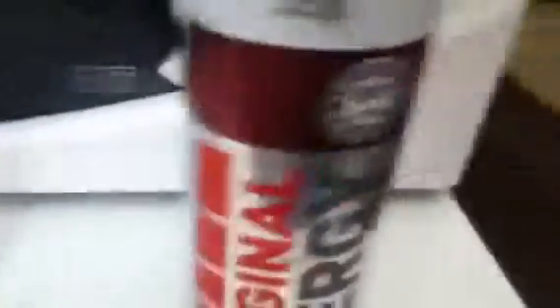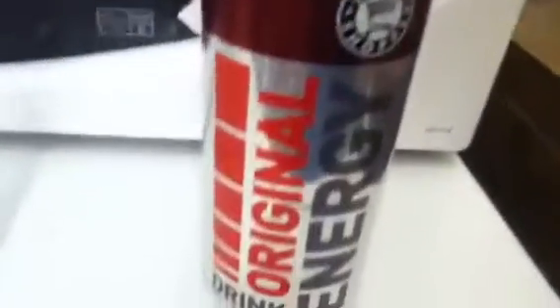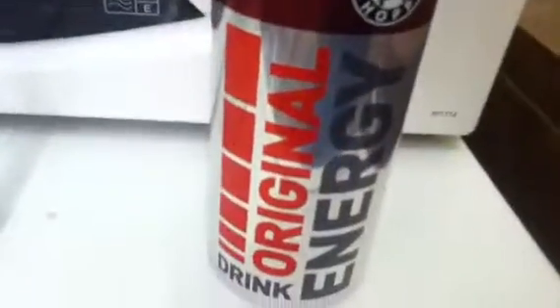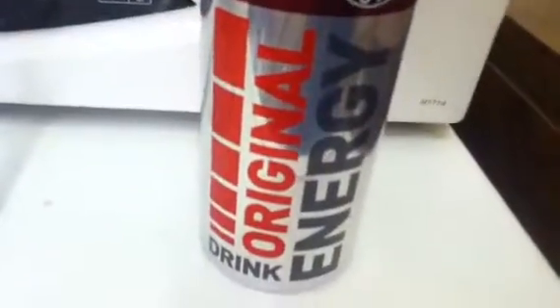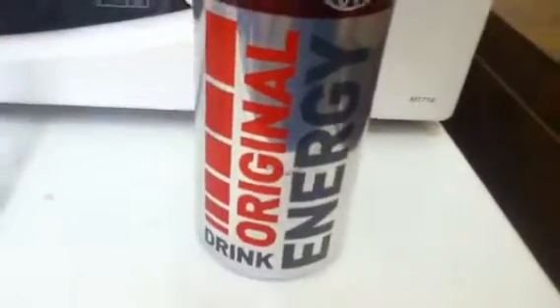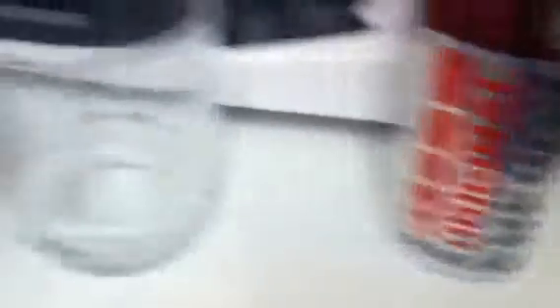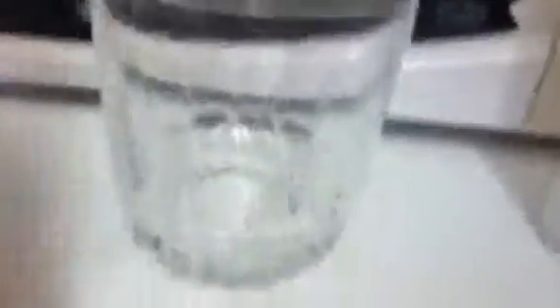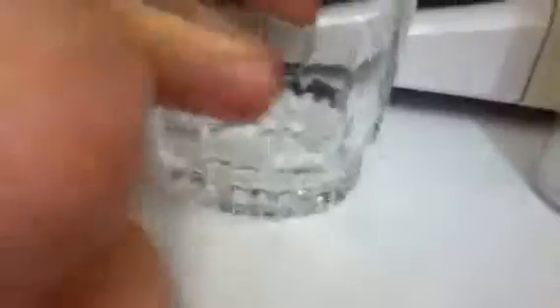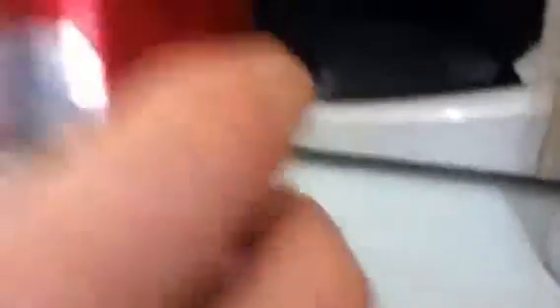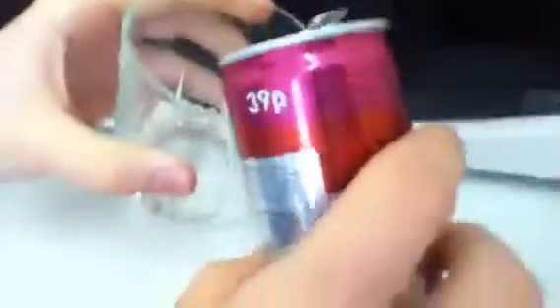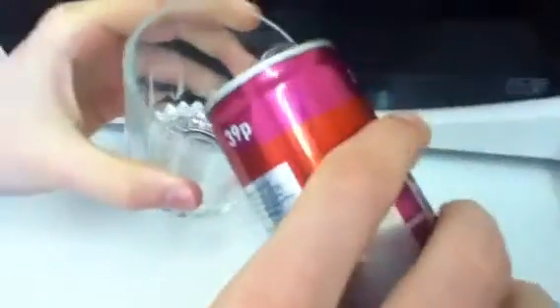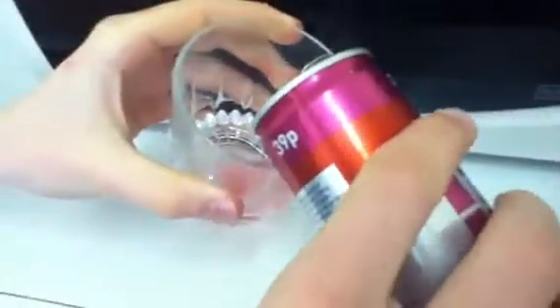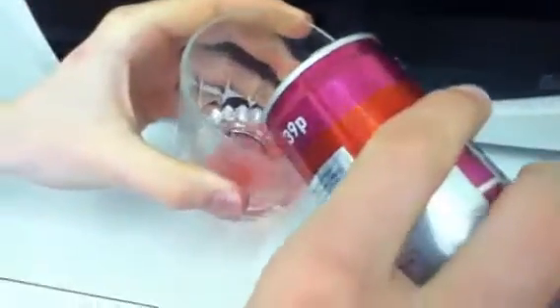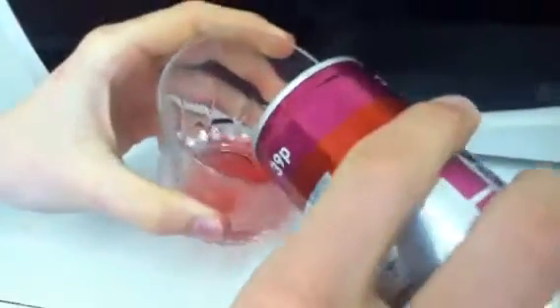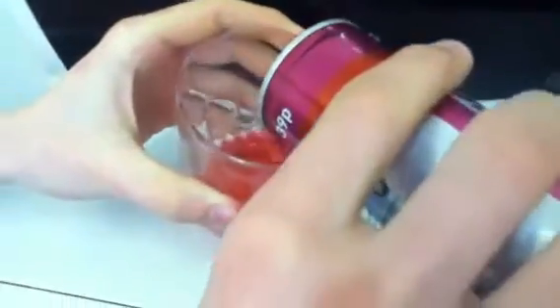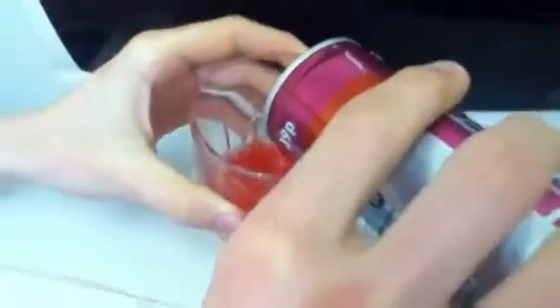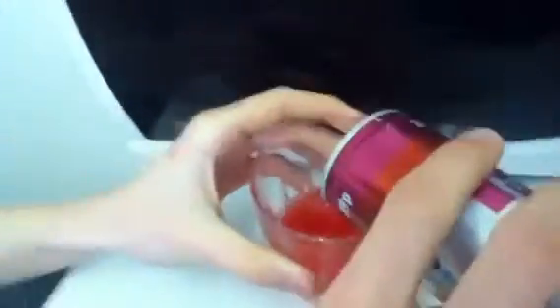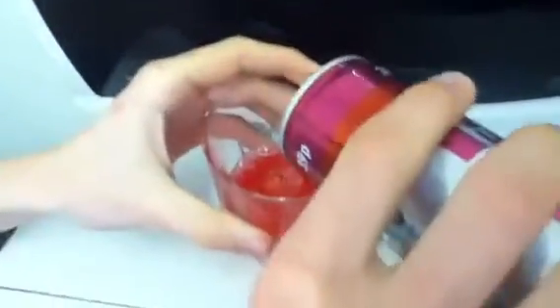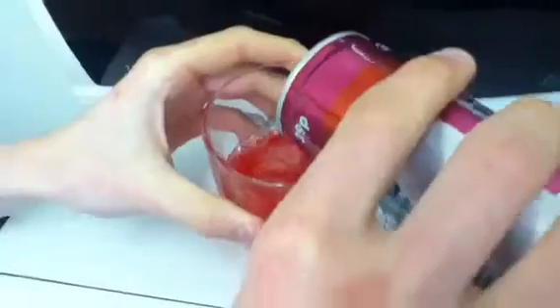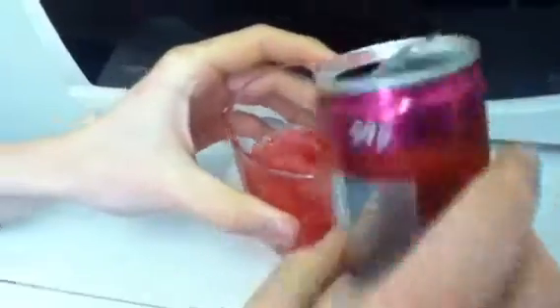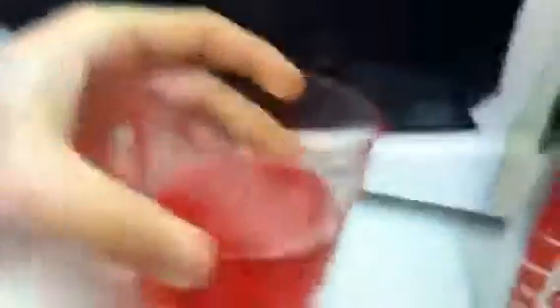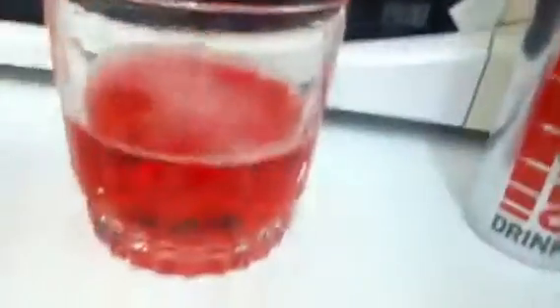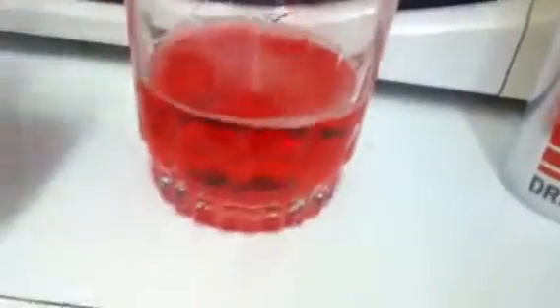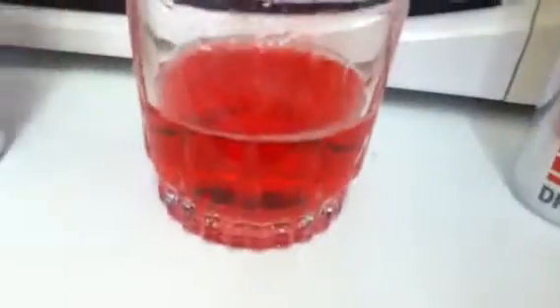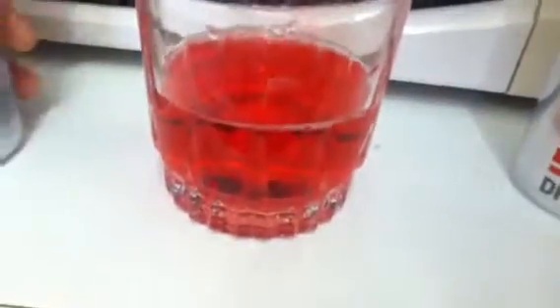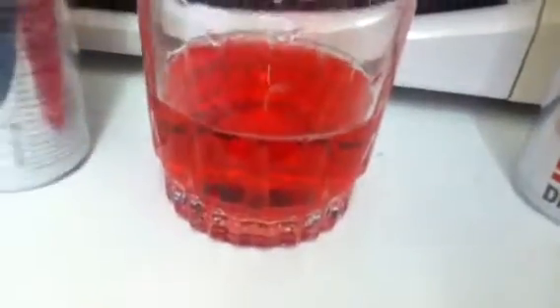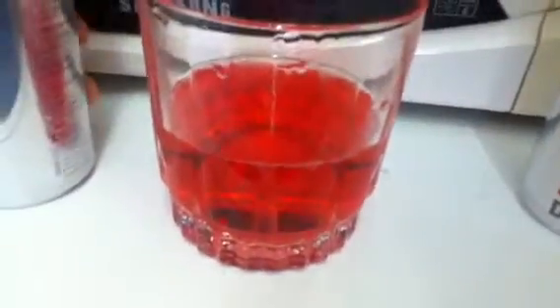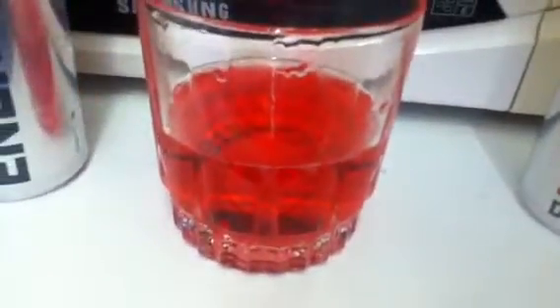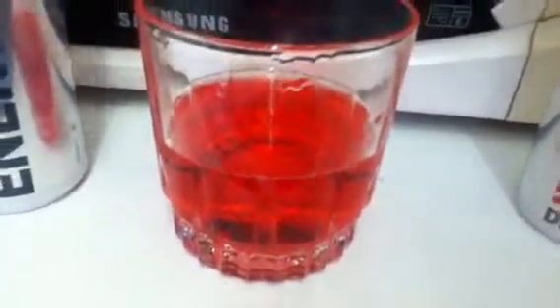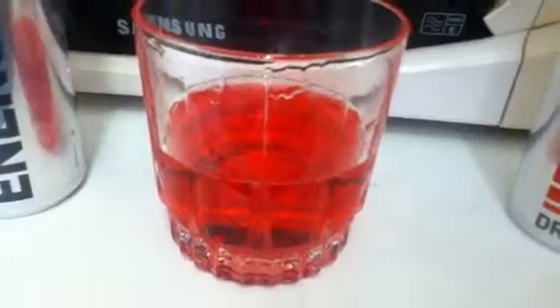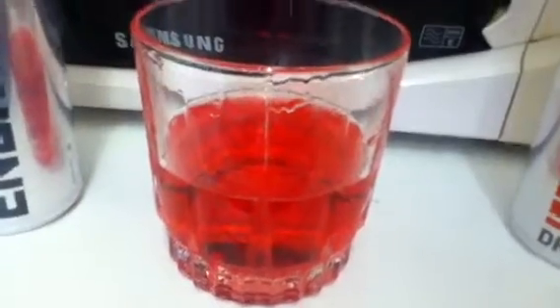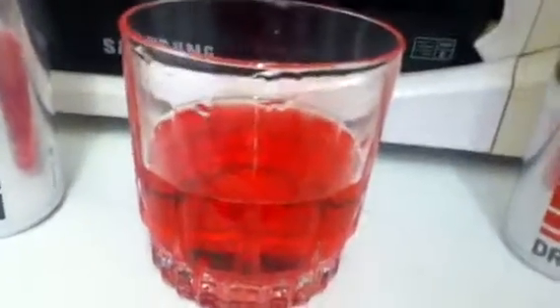We've never tried this before, so I'm hoping it's going to be a lot different. As you can see, it looks really dark and looks really, really strong.